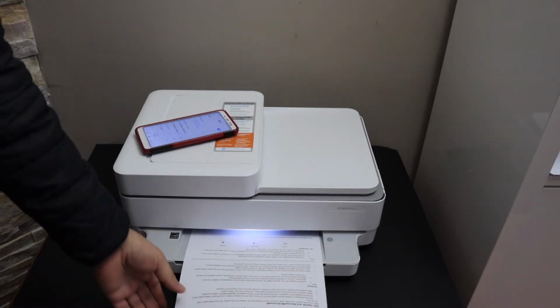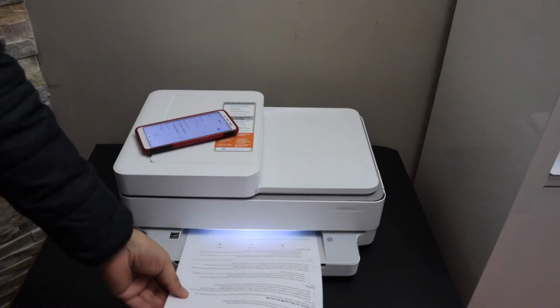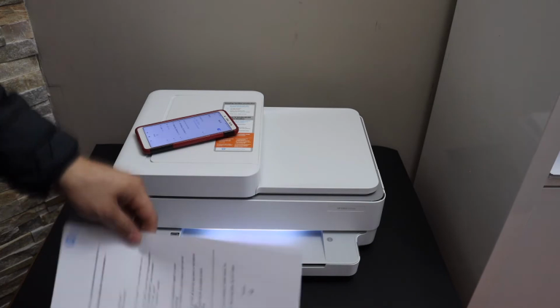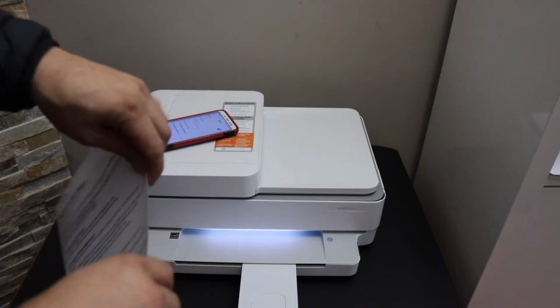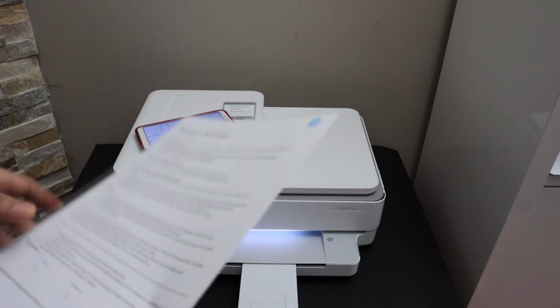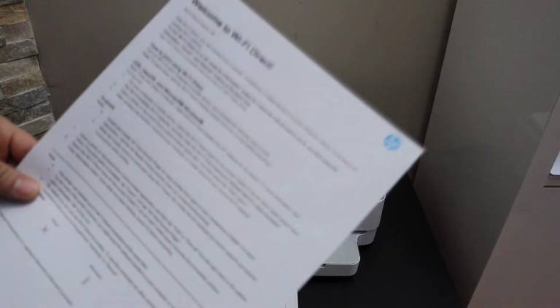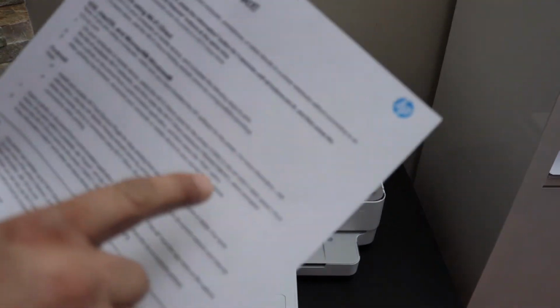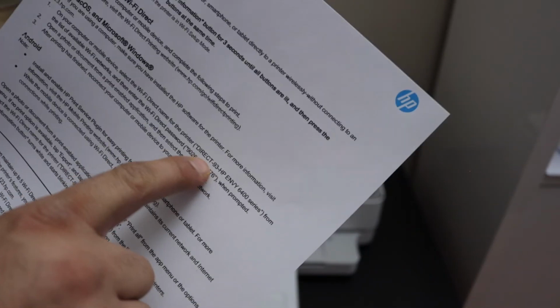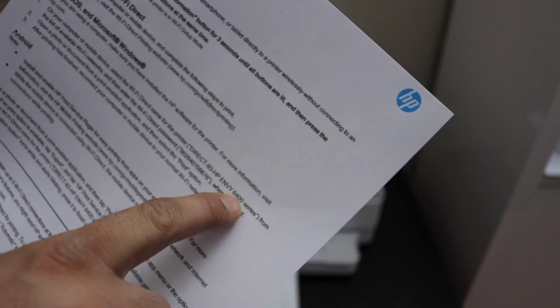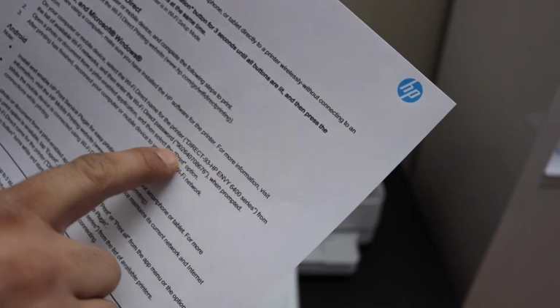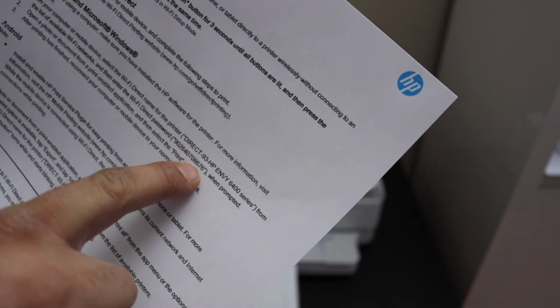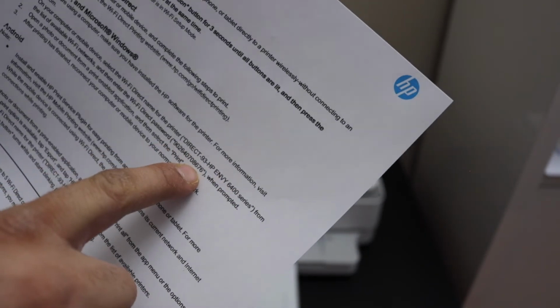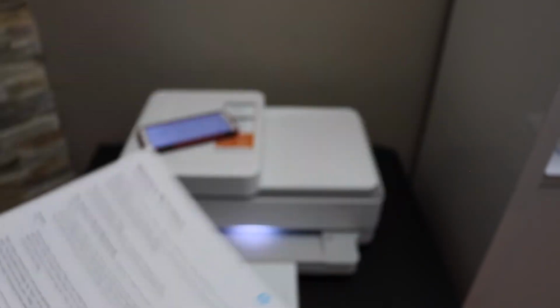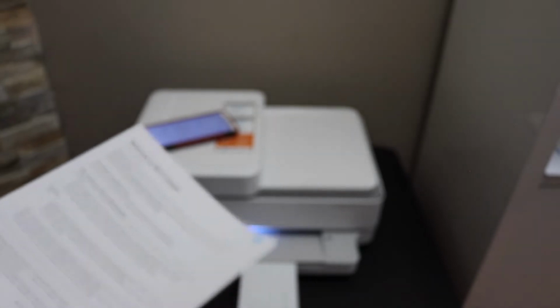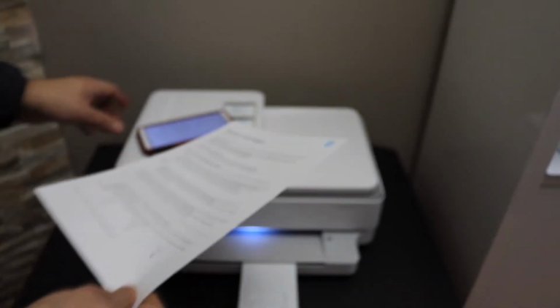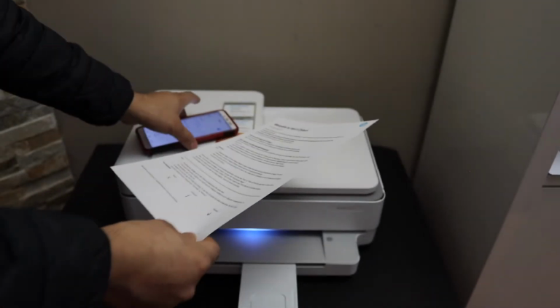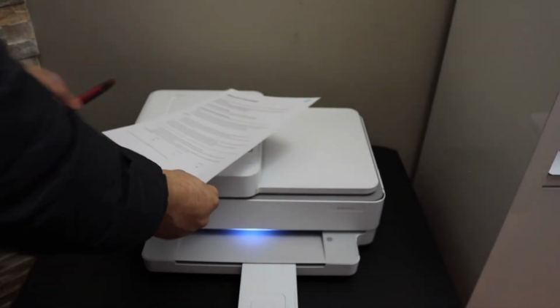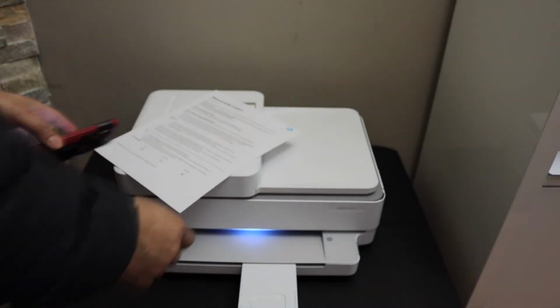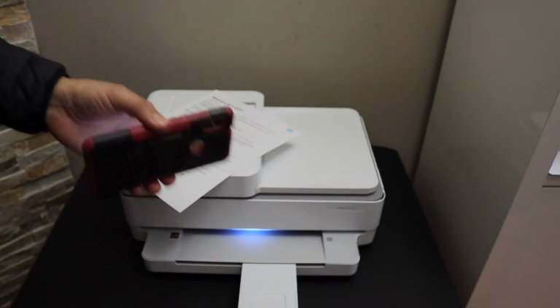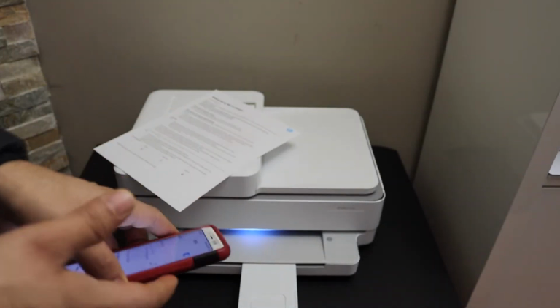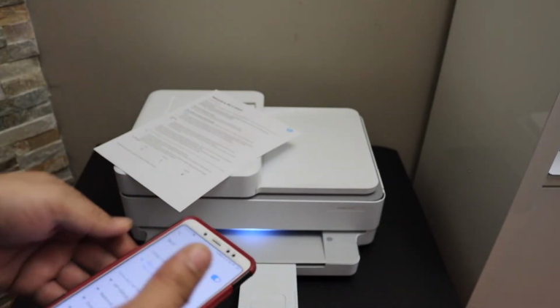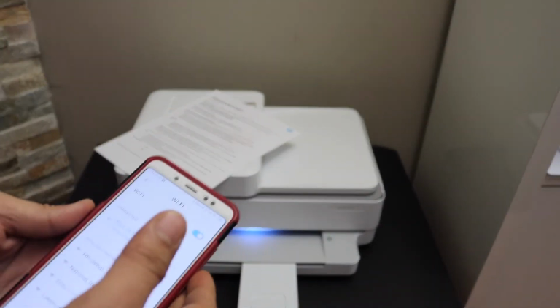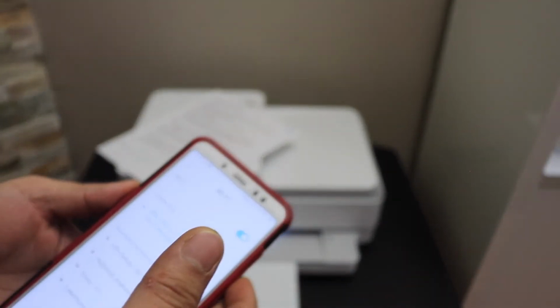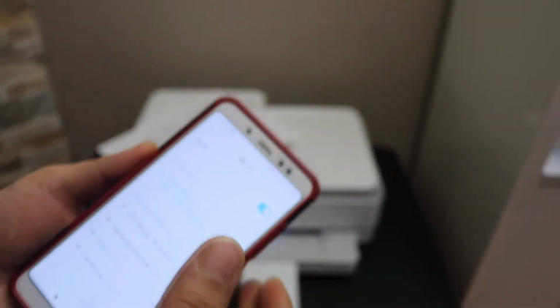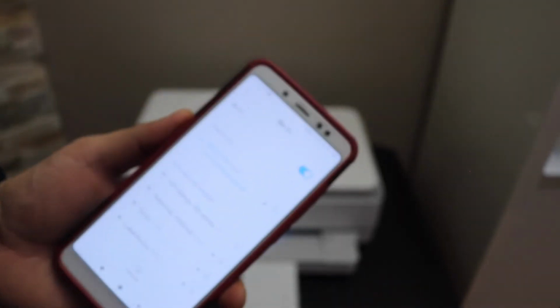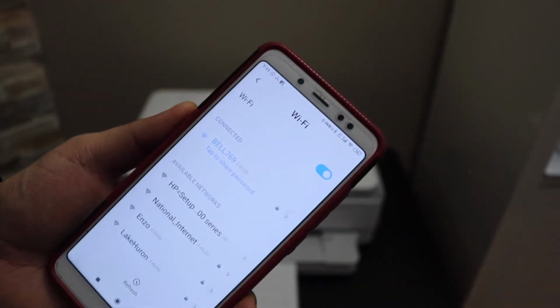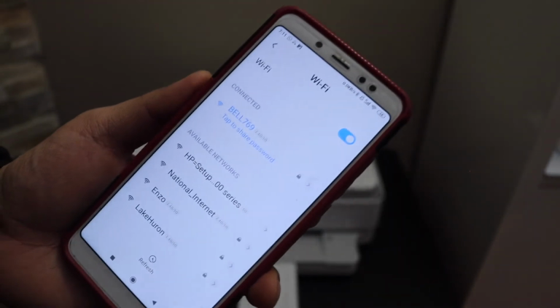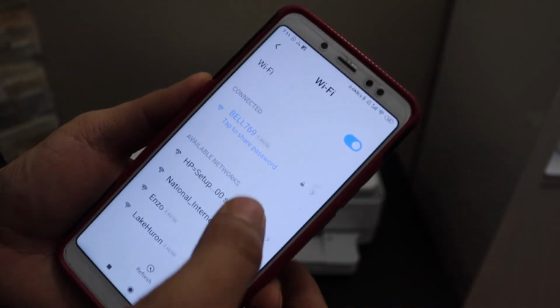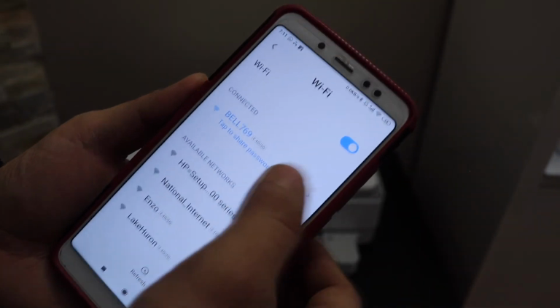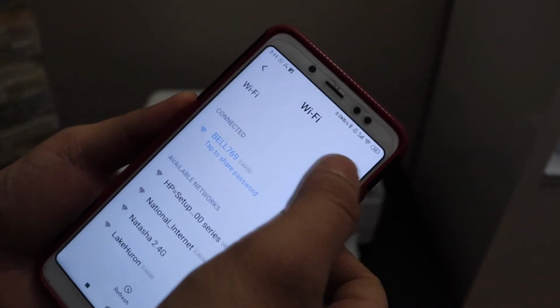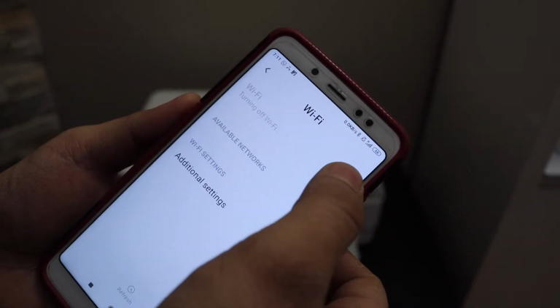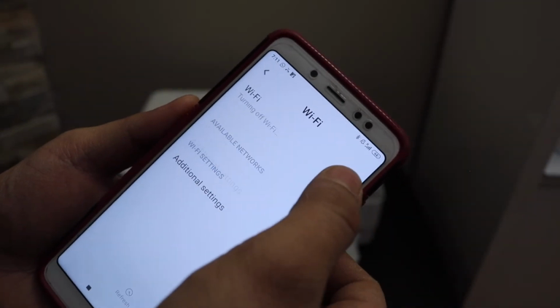On the printed sheet, look for the printer's Wi-Fi Direct name and its password. Now go to your device — for example, an Android phone — and open the Wi-Fi settings and refresh them.